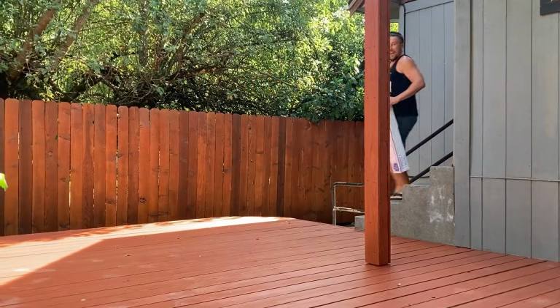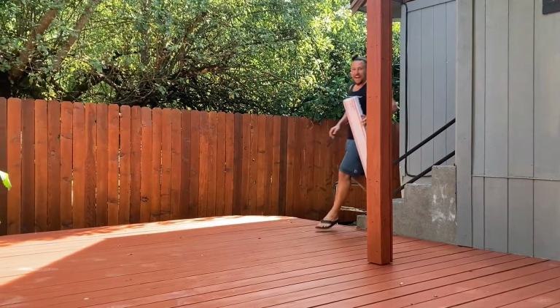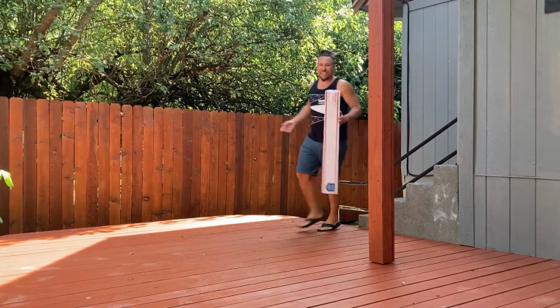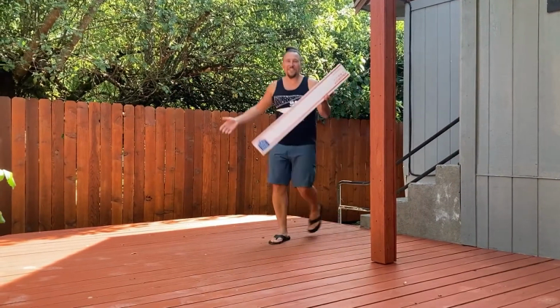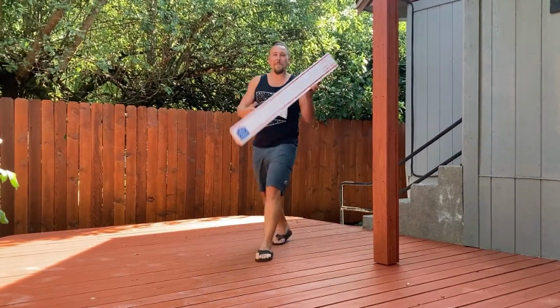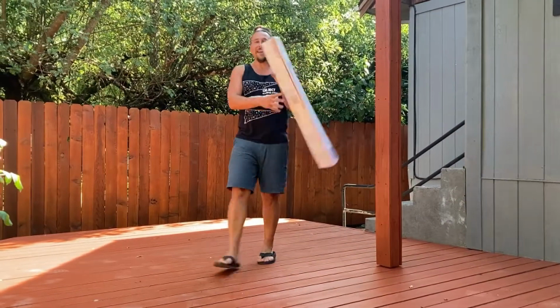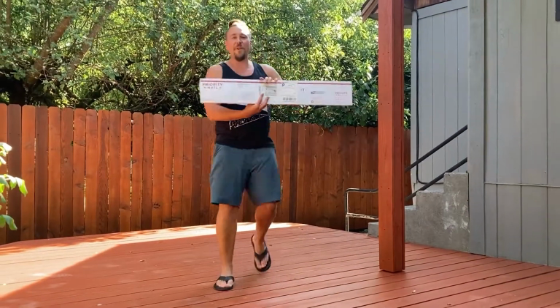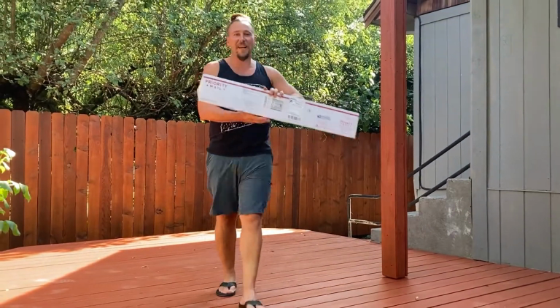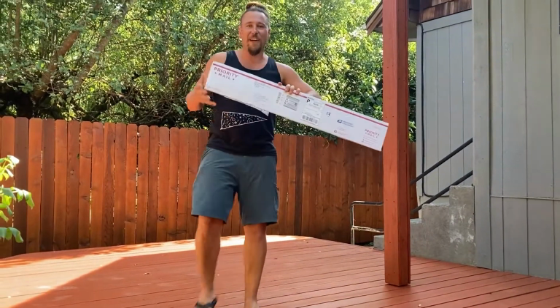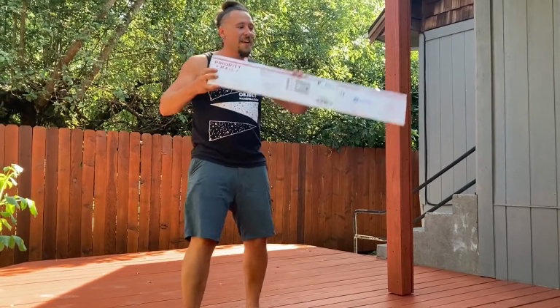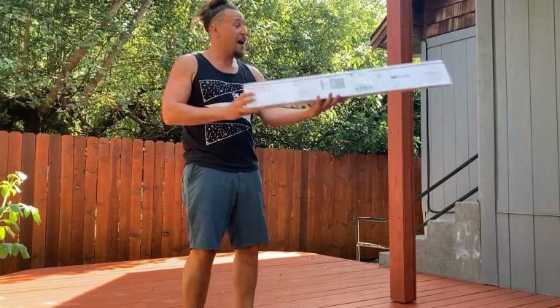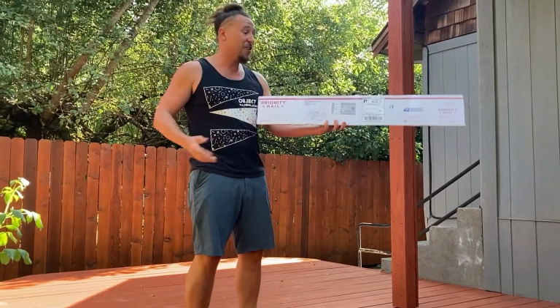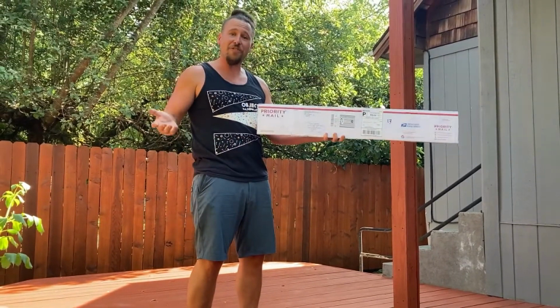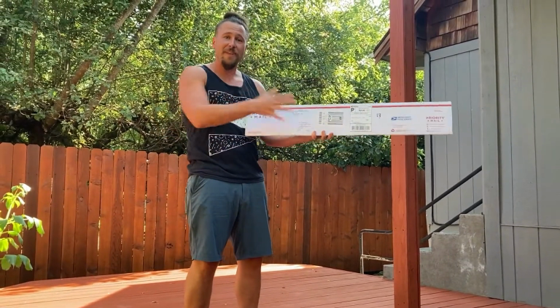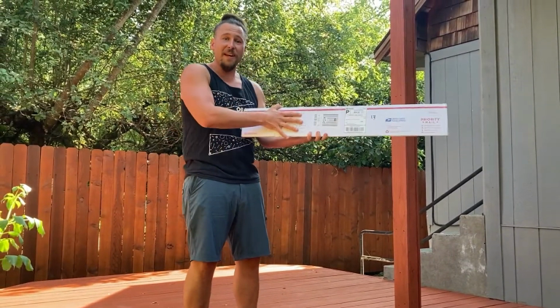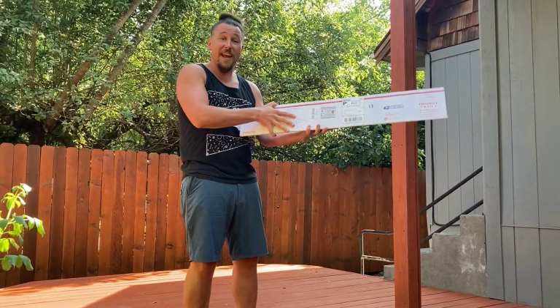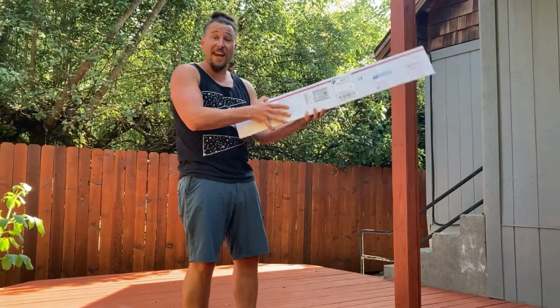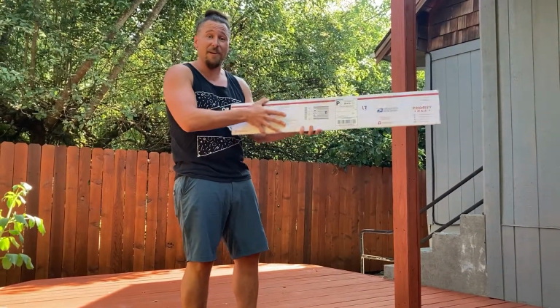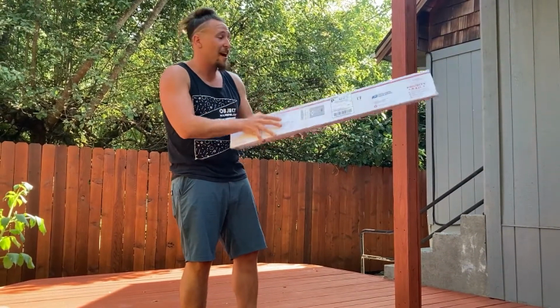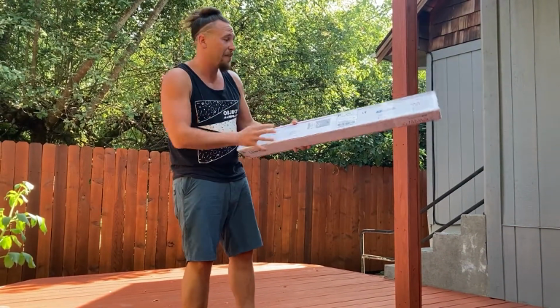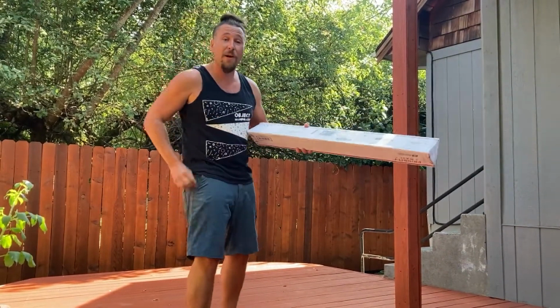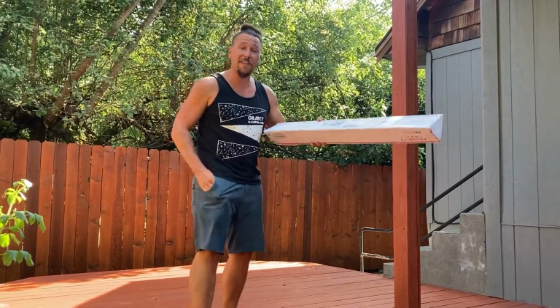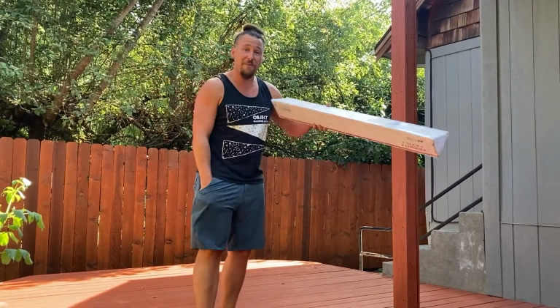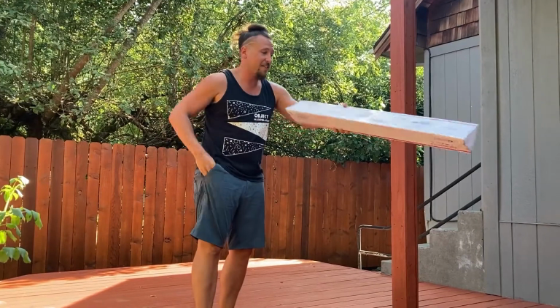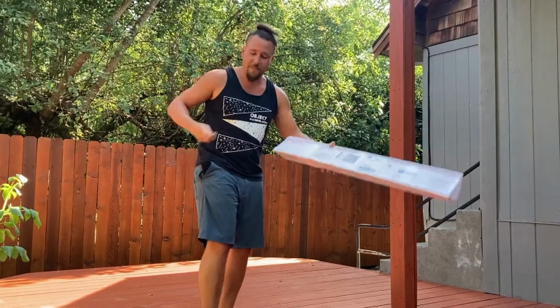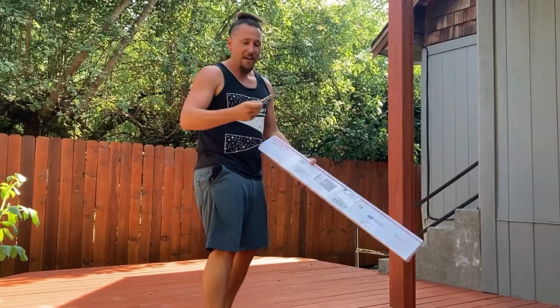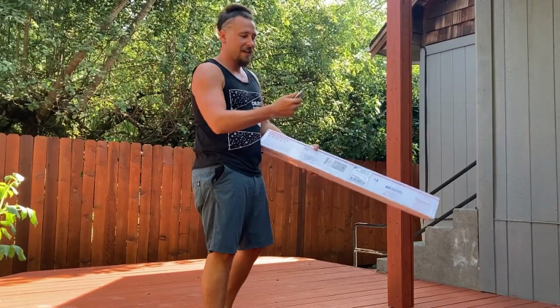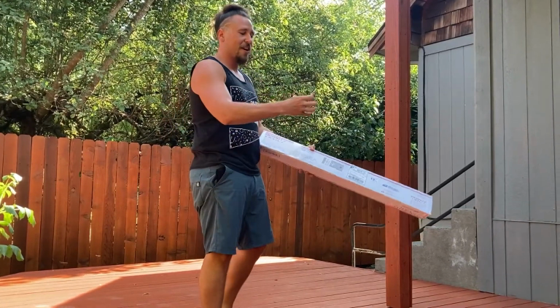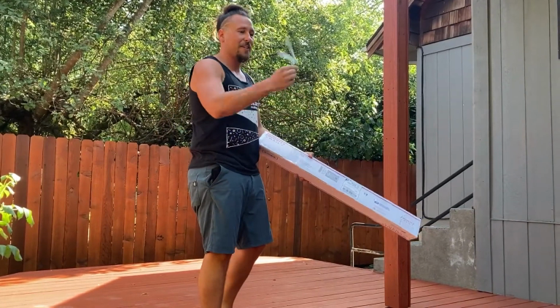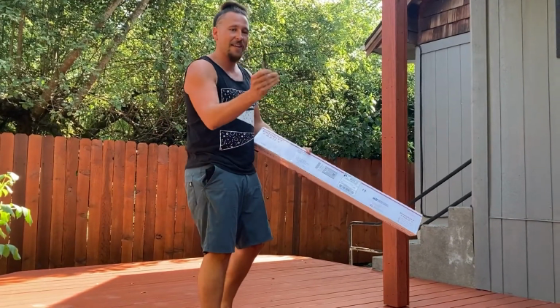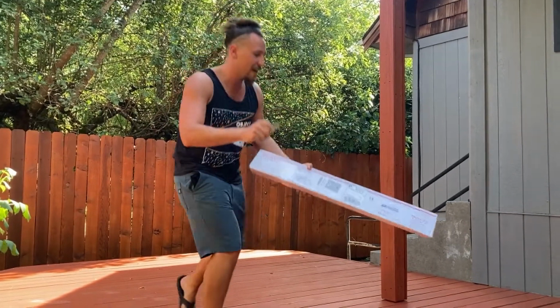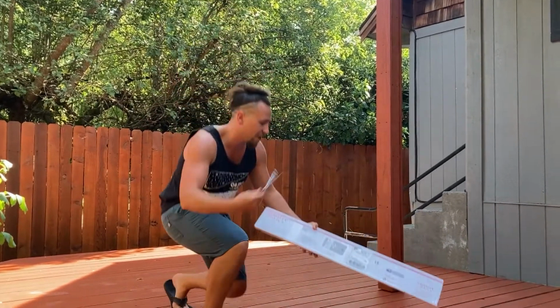Hey guys, I just got a package from Saber Flux — Christian Castro sent me a lightsaber and I wanted to film a little unboxing video for you, so let's check out this guy and see how this works.